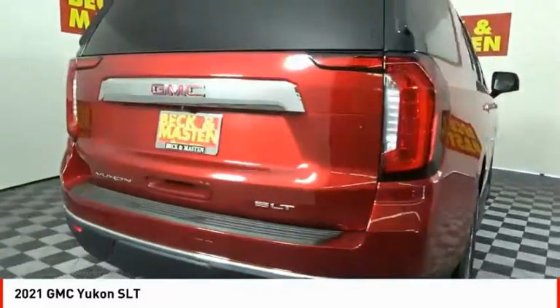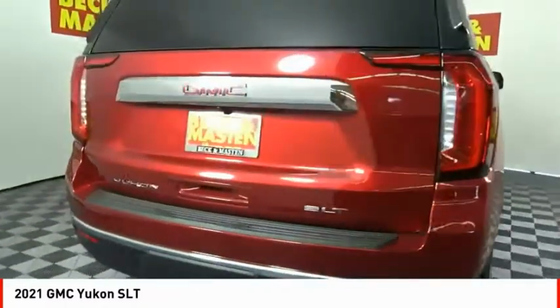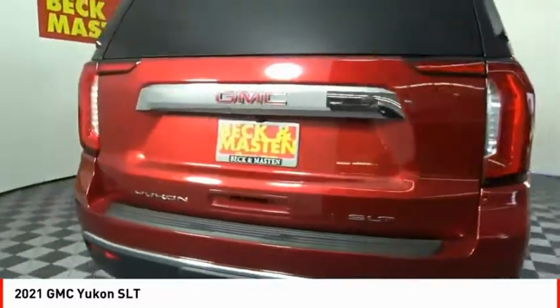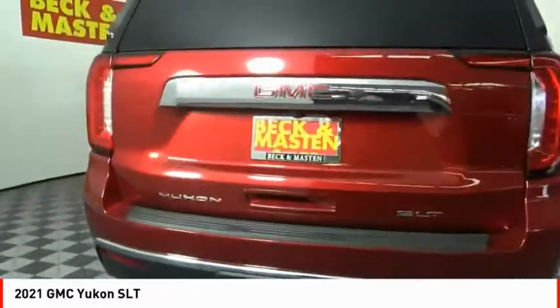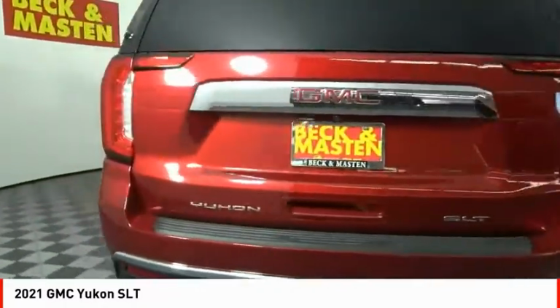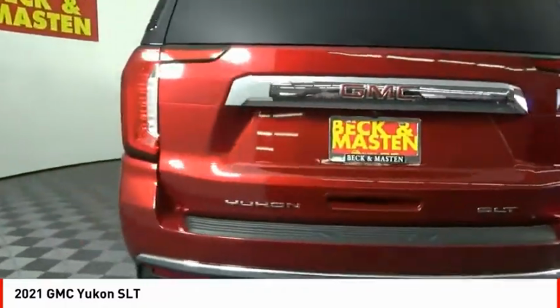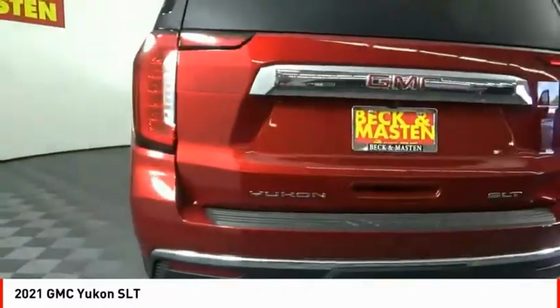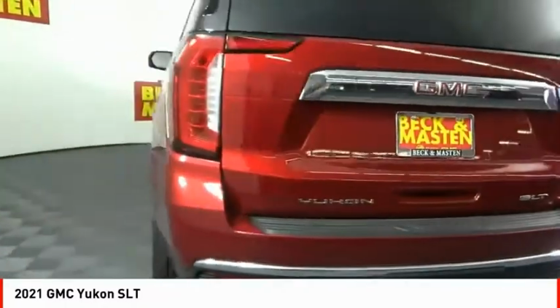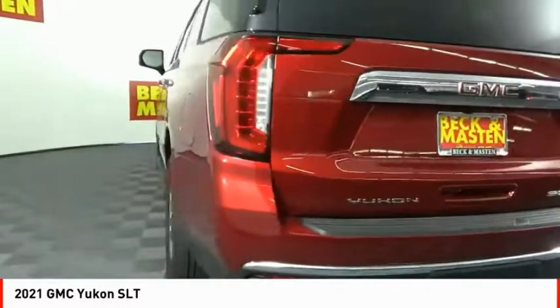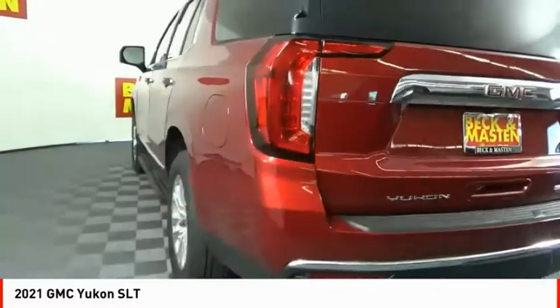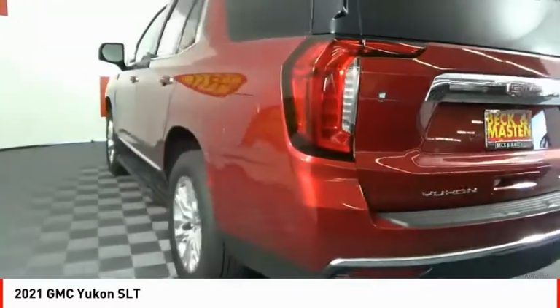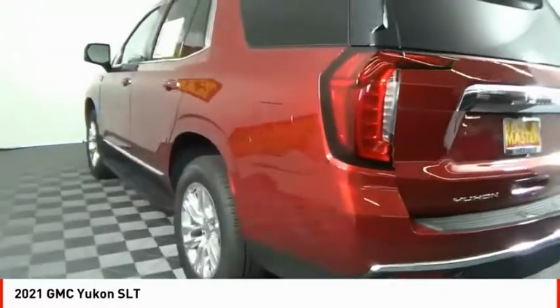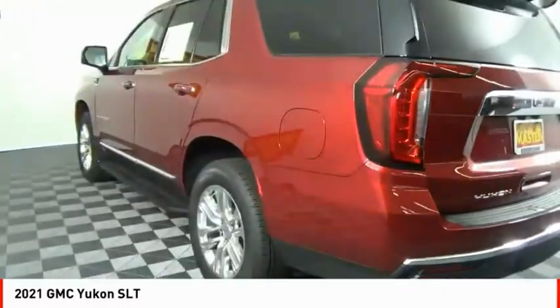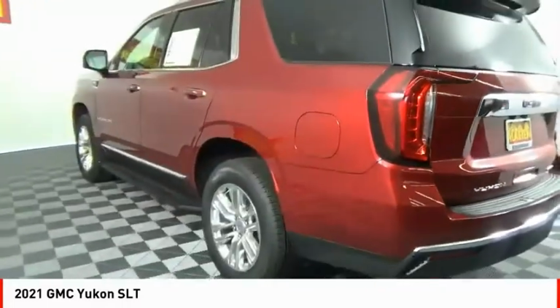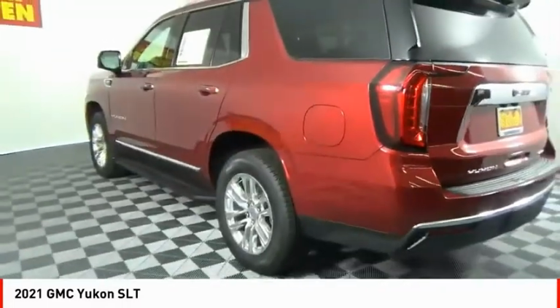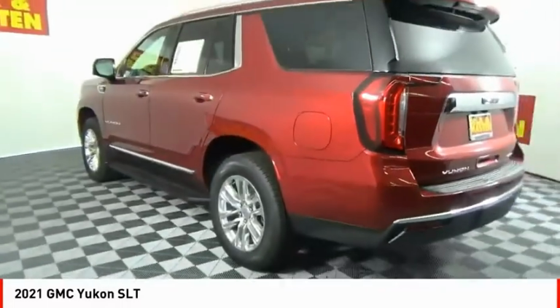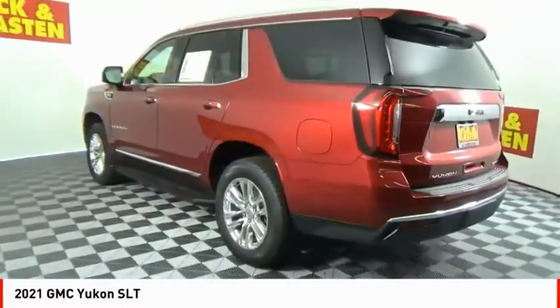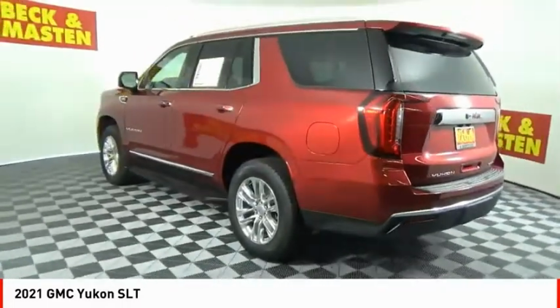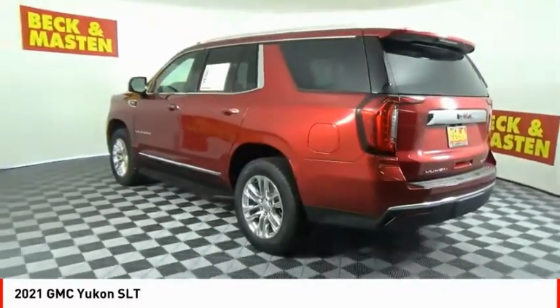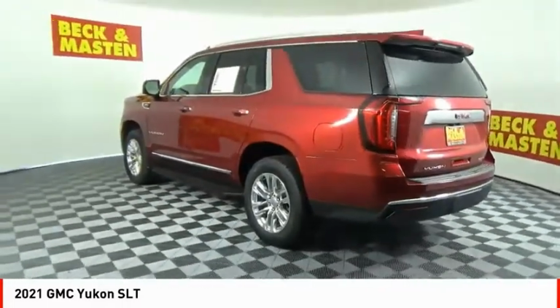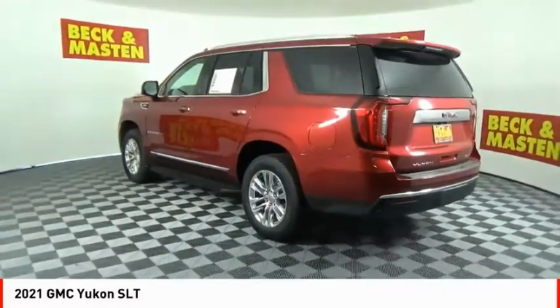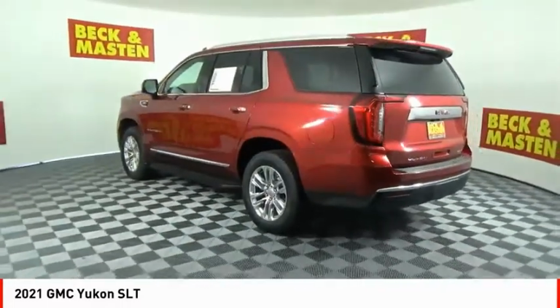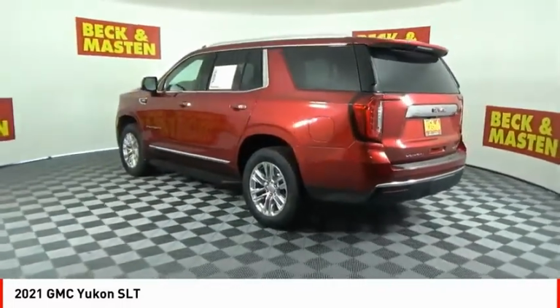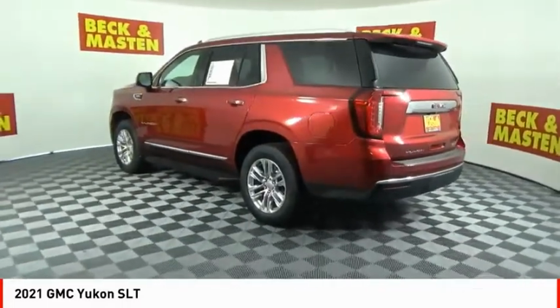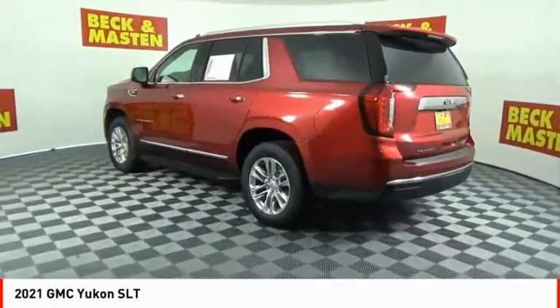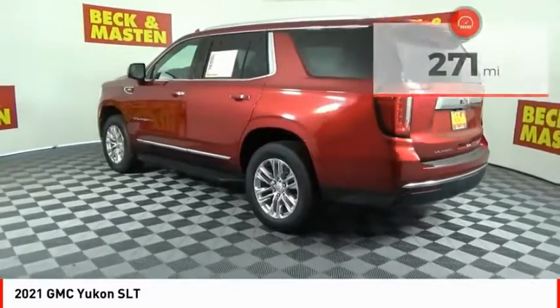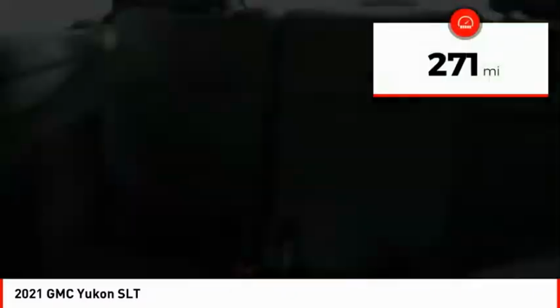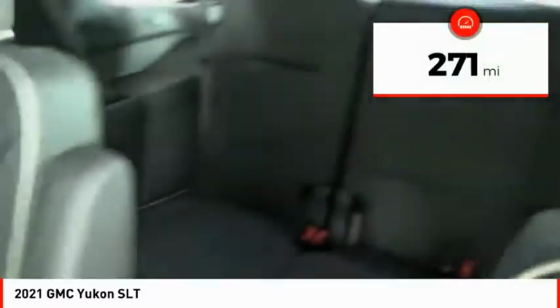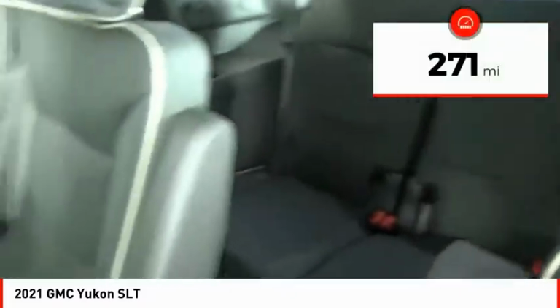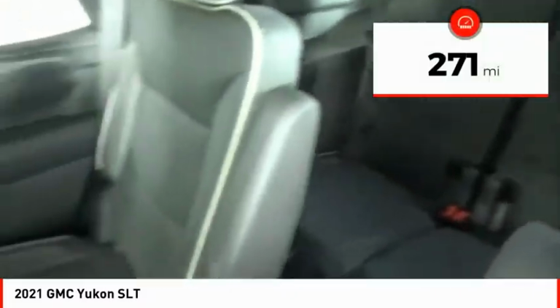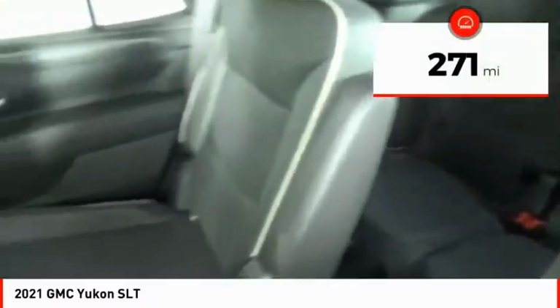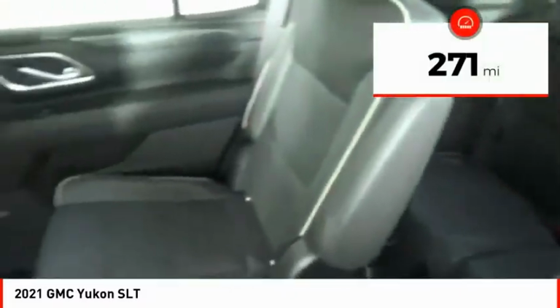Boasting a Vortec 5.3 liter V8 with active fuel management and flex fuel, the Yukon is agile and capable. This vehicle has less than 300 miles.